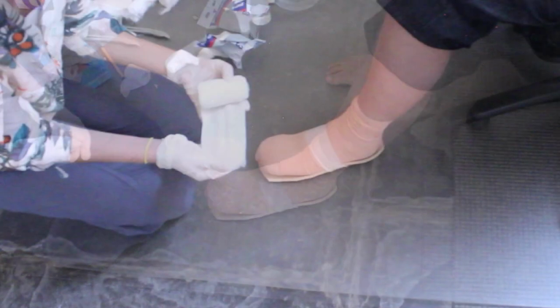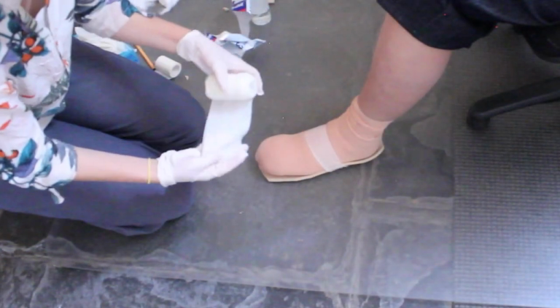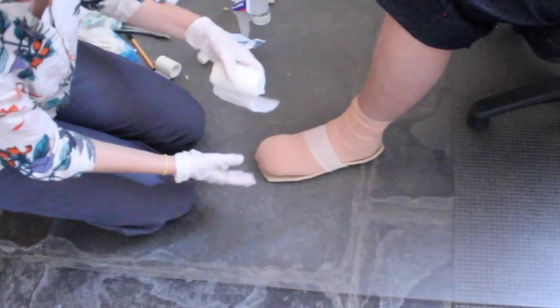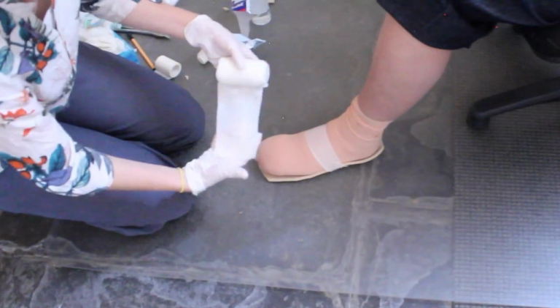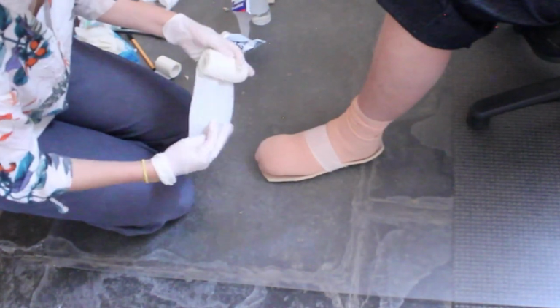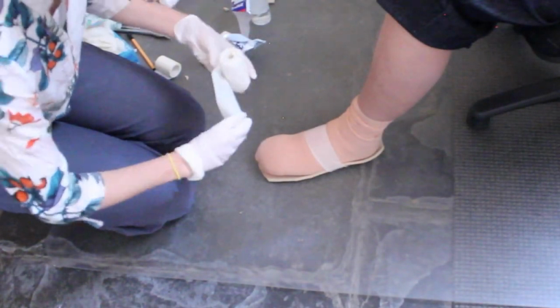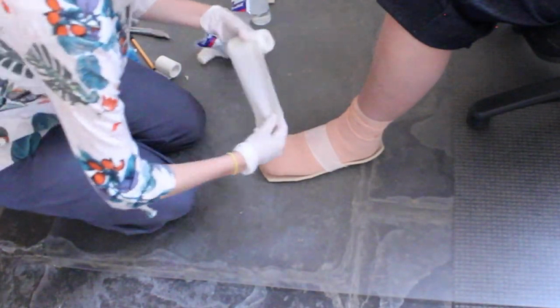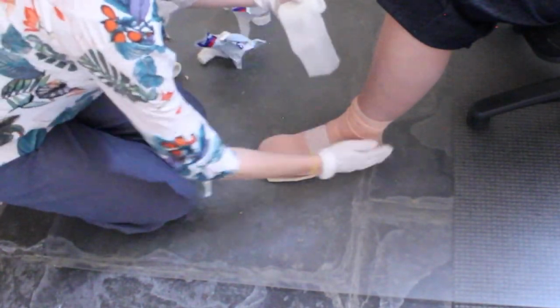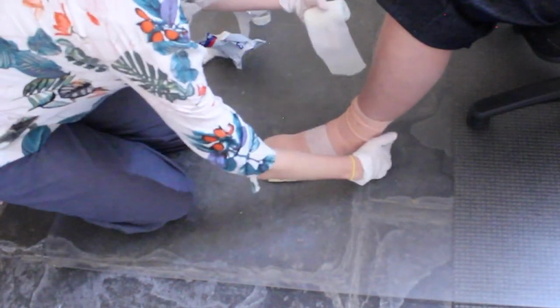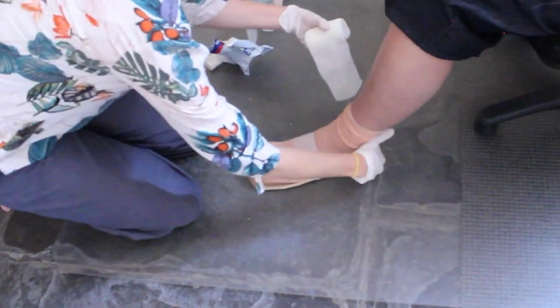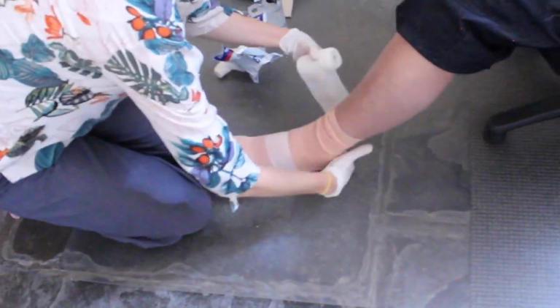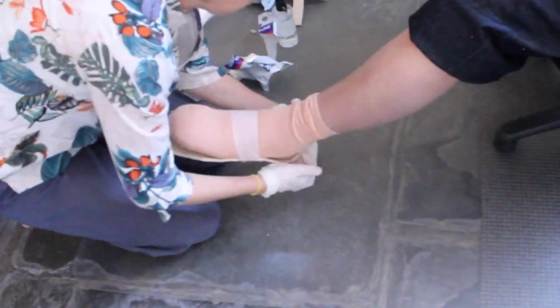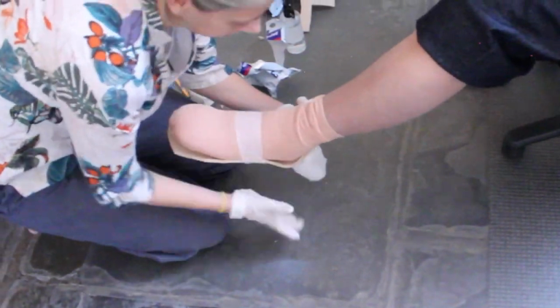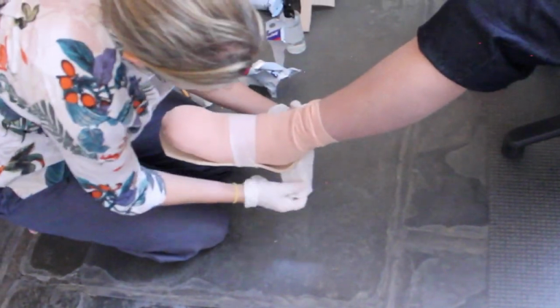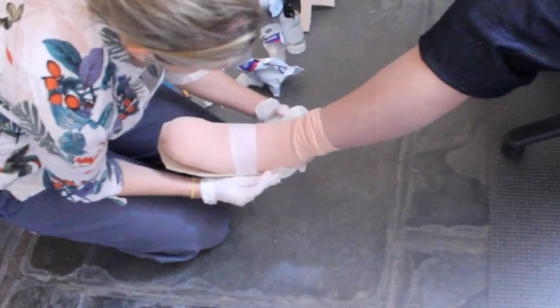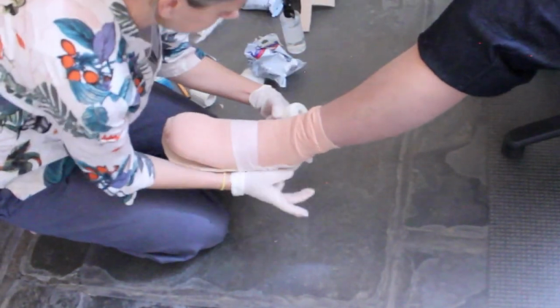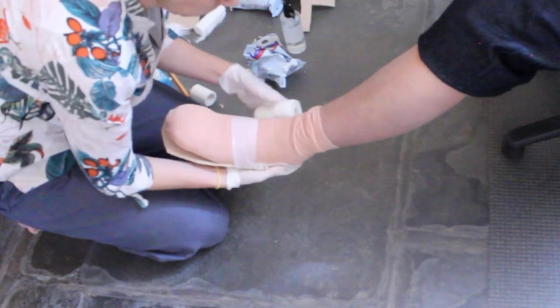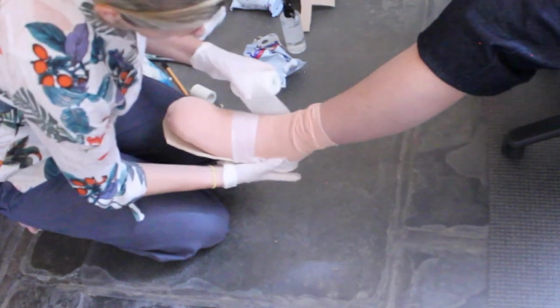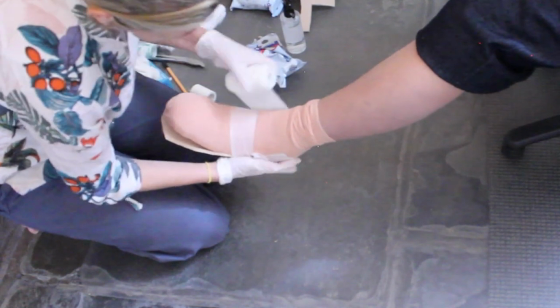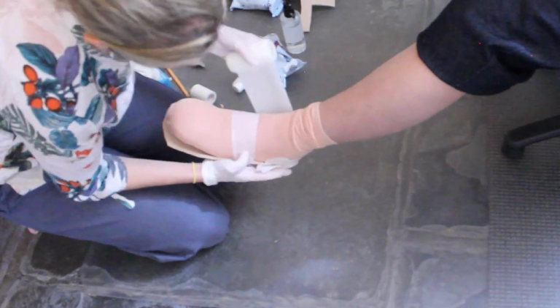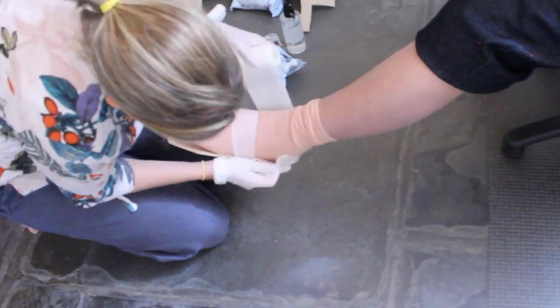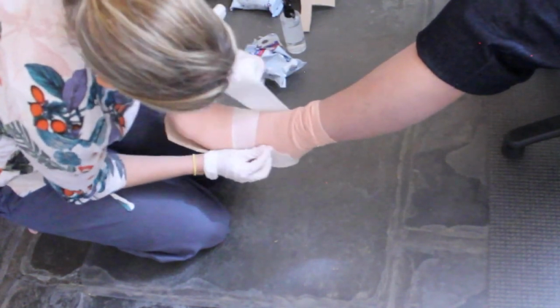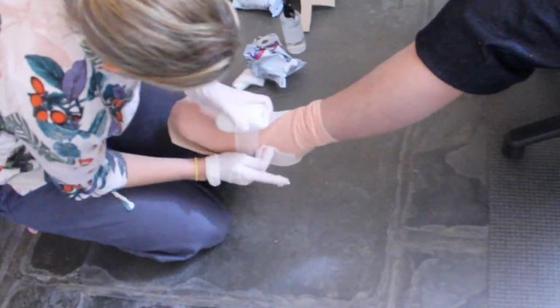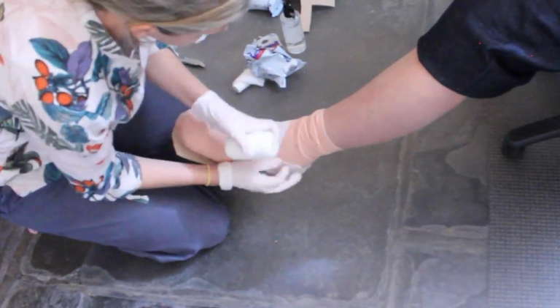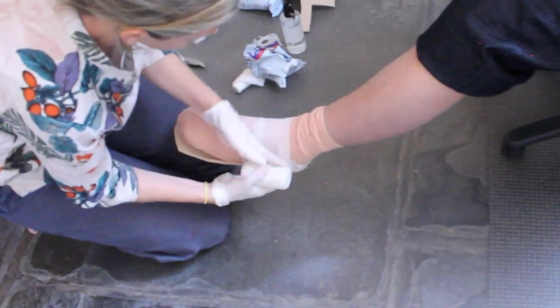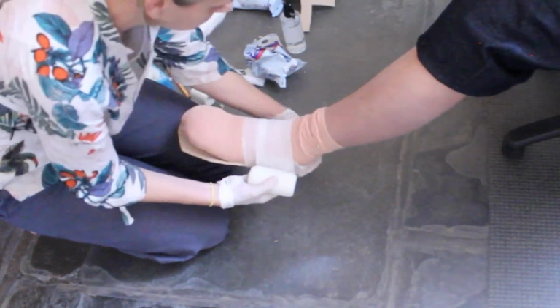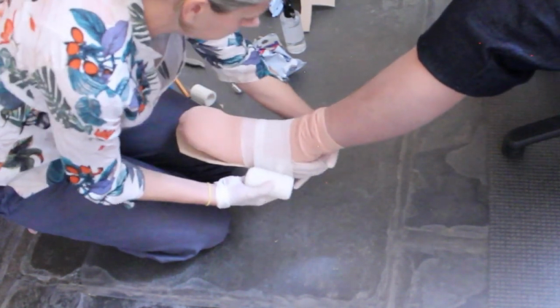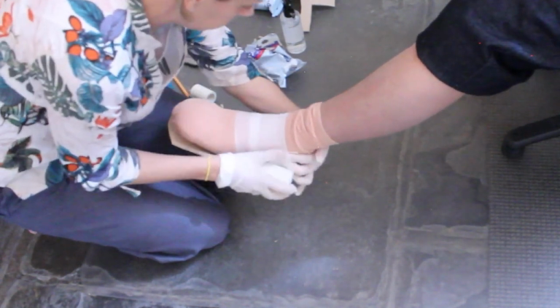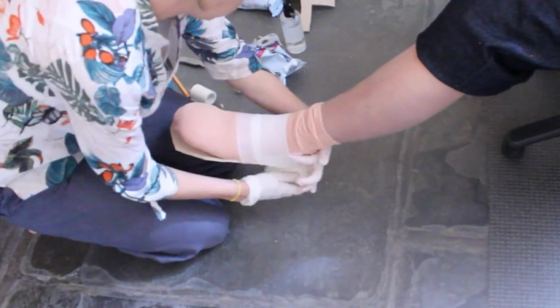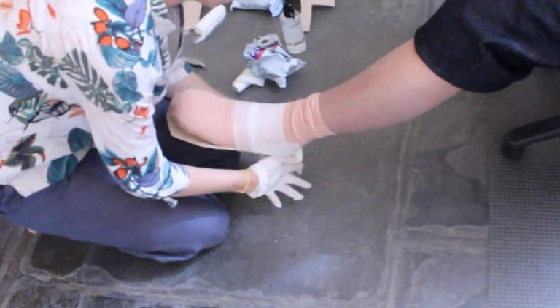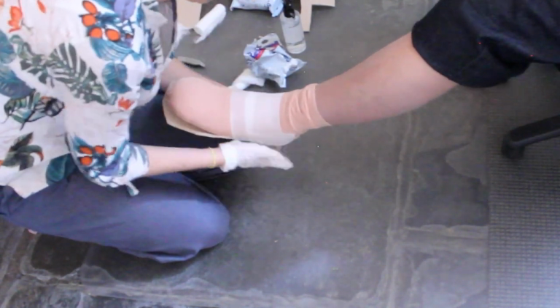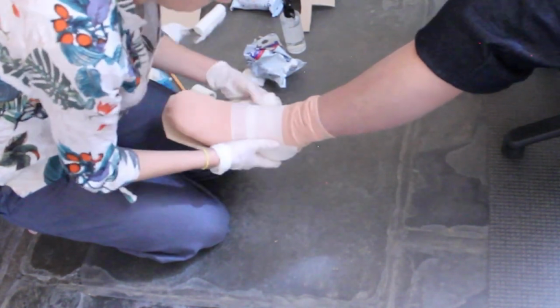Apply the semi-rigid cast tape, ensuring adequate layers around the heel, toes and undersole. The area on top of the foot where it is to be cut should not be thick.